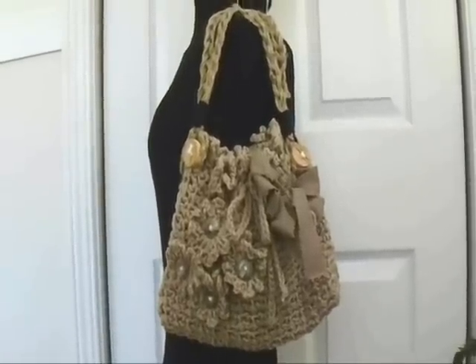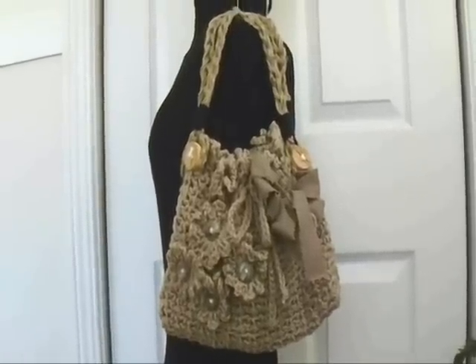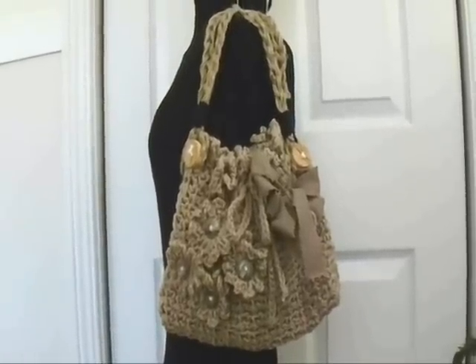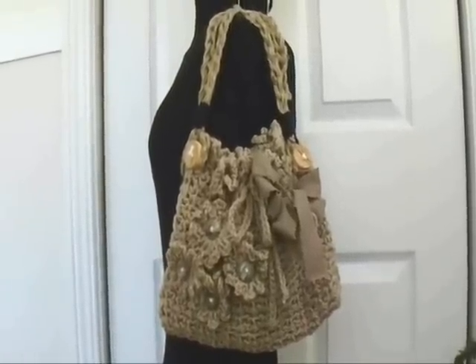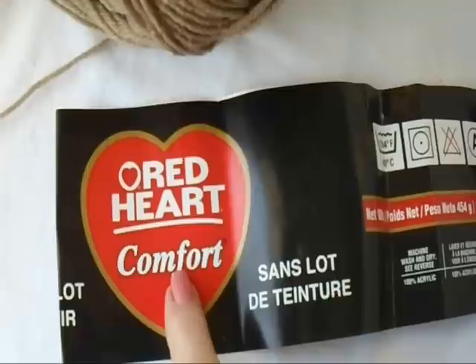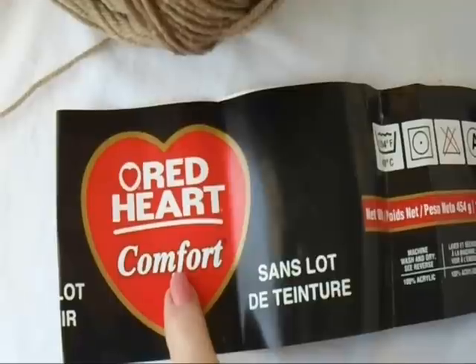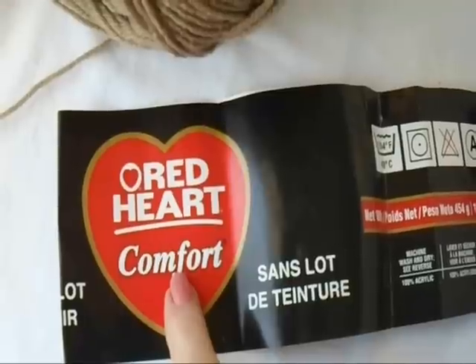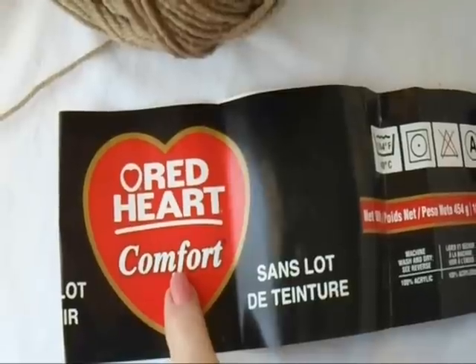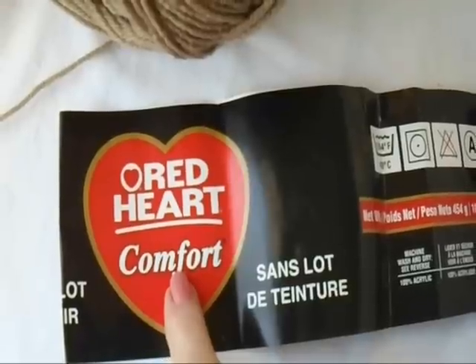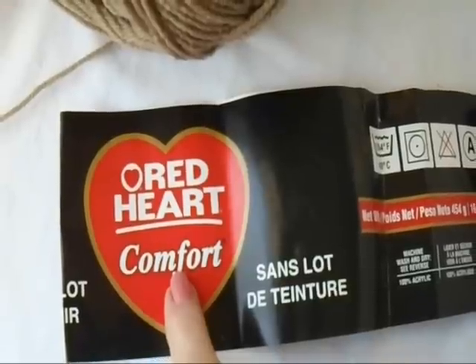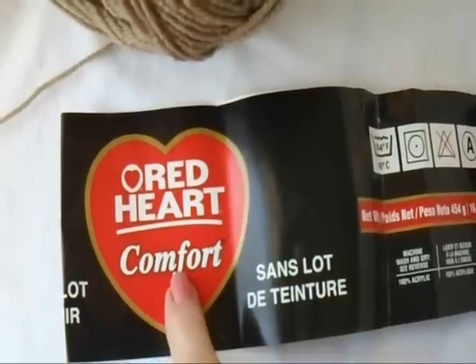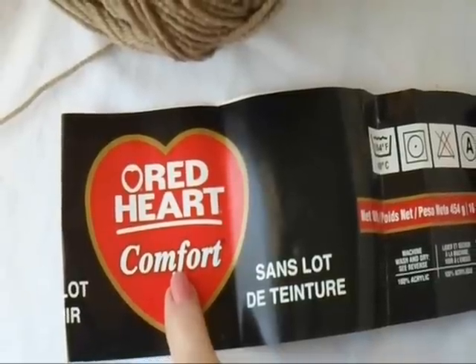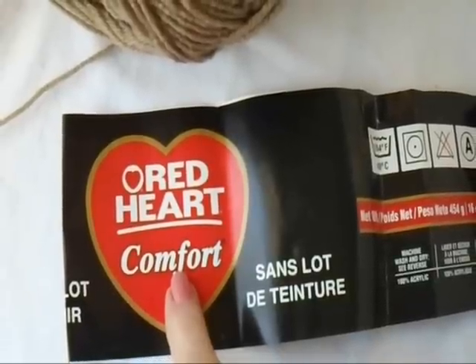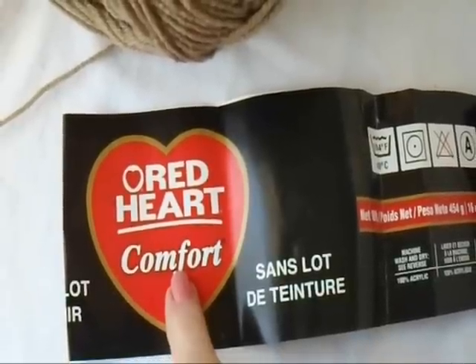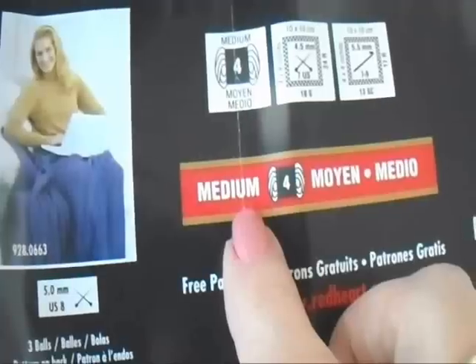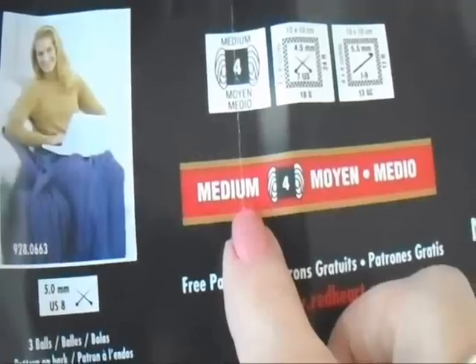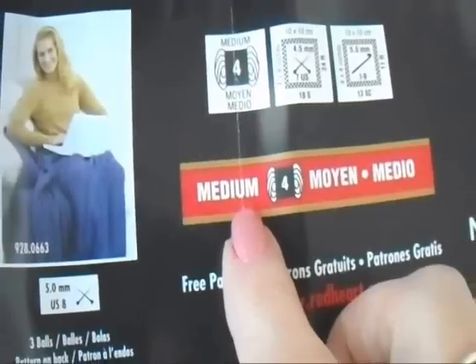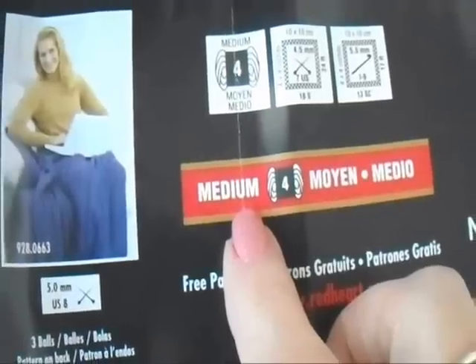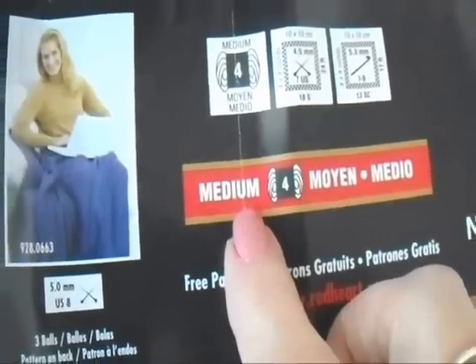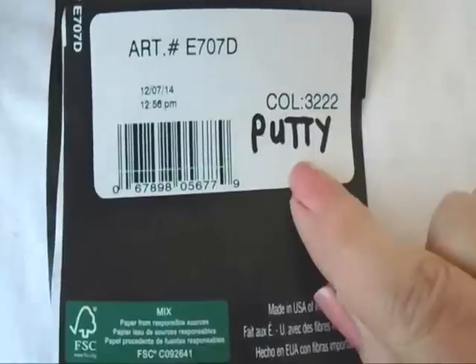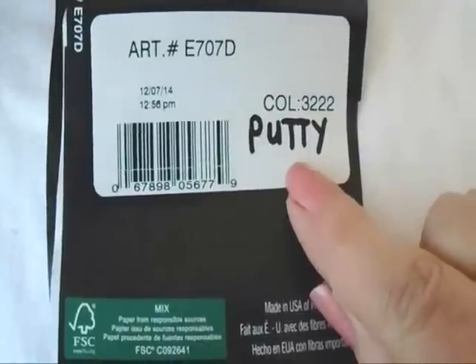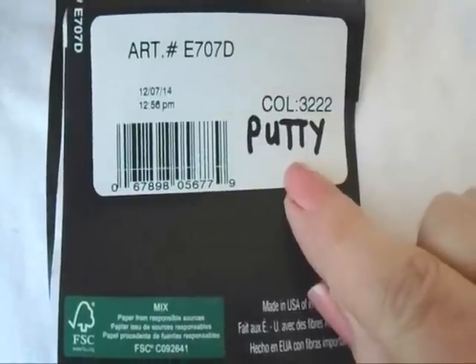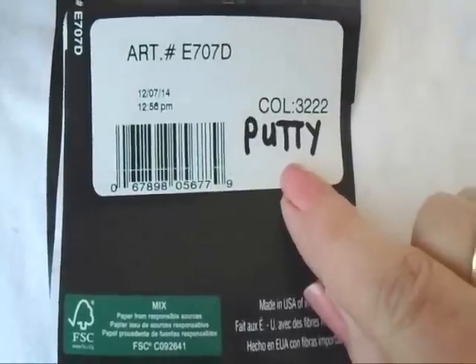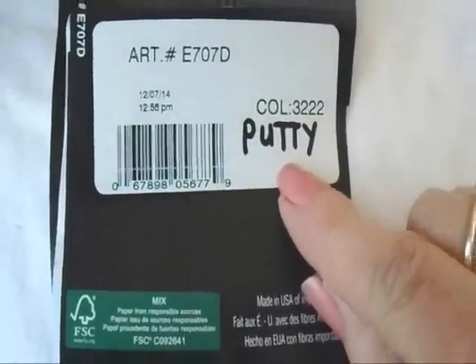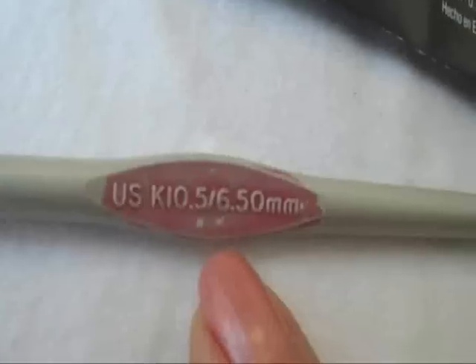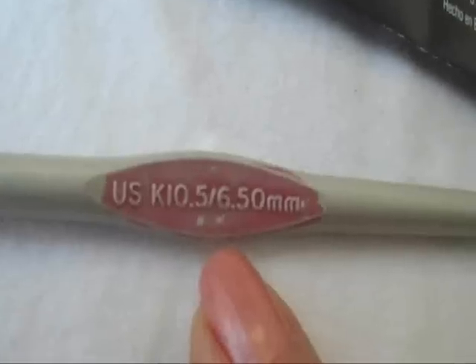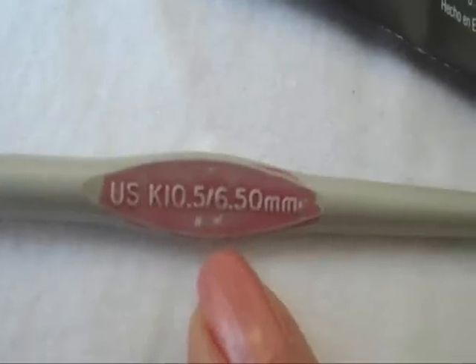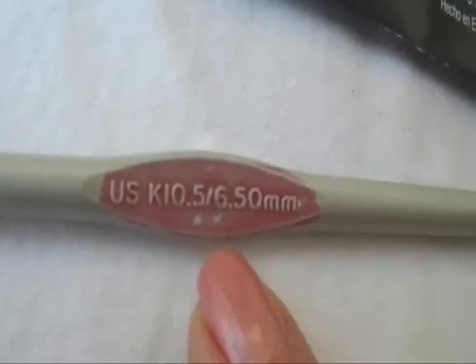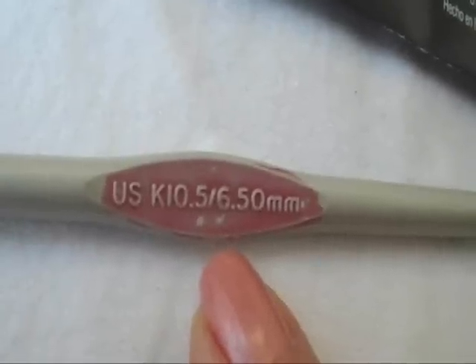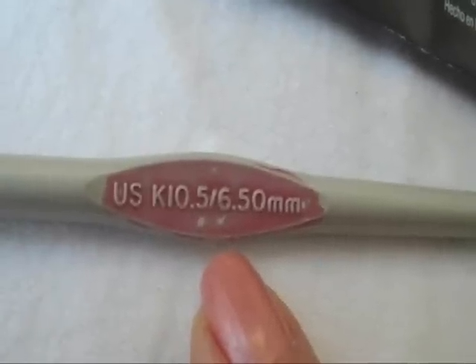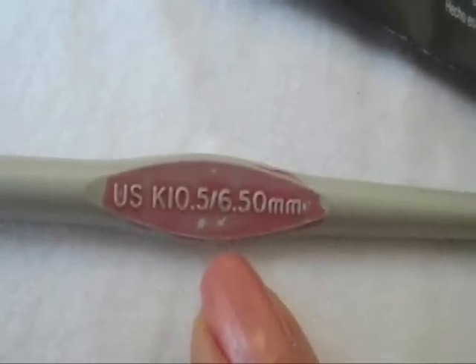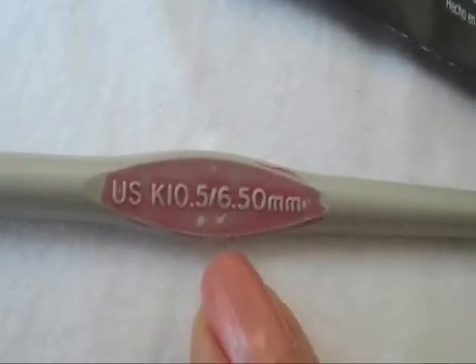So let's get started. To make this bag, I'm going to use Red Heart Comfort Yarn, Worsted Weight Medium in the color Putty, and a 6.5mm crochet hook.